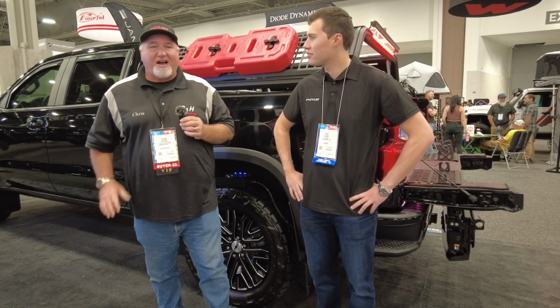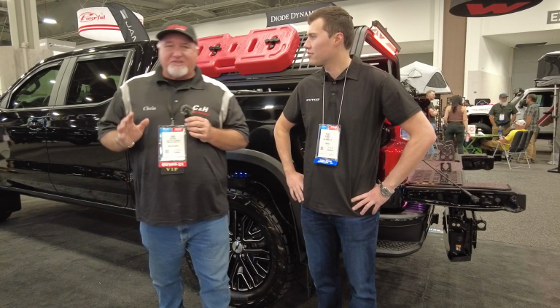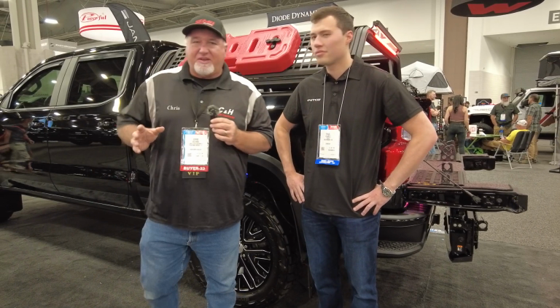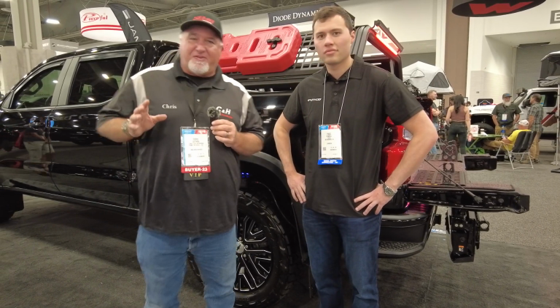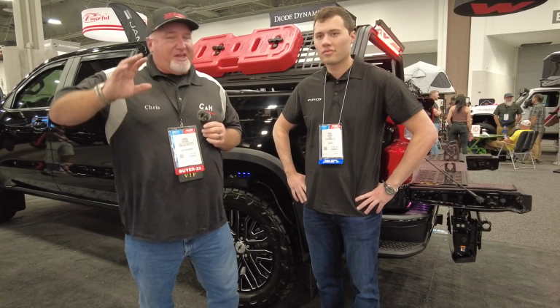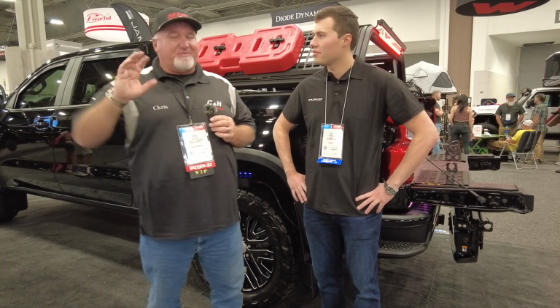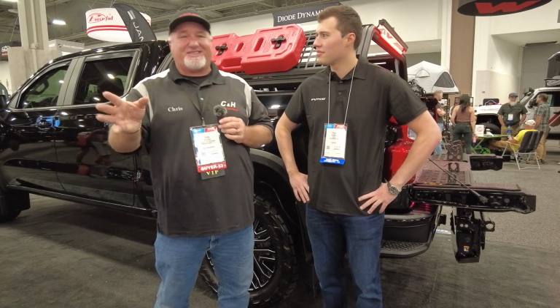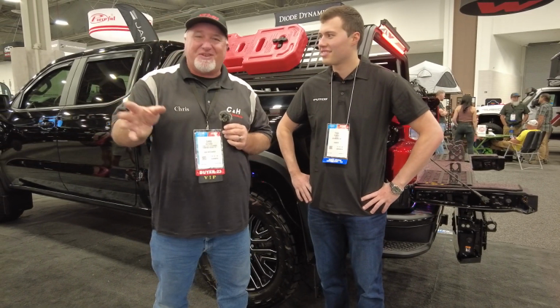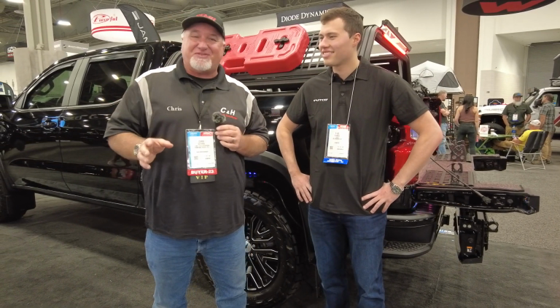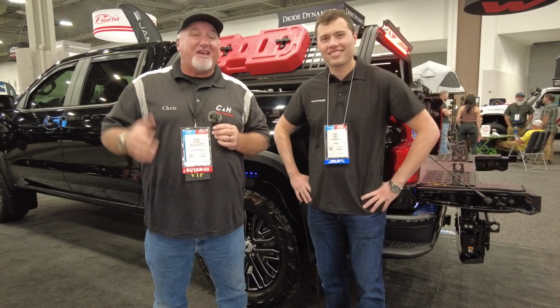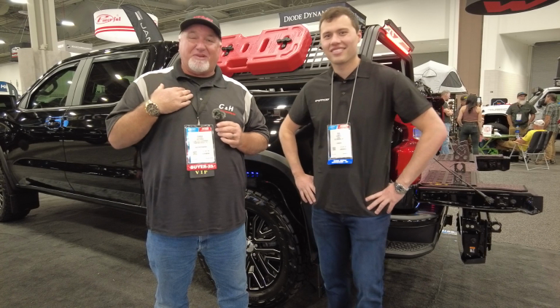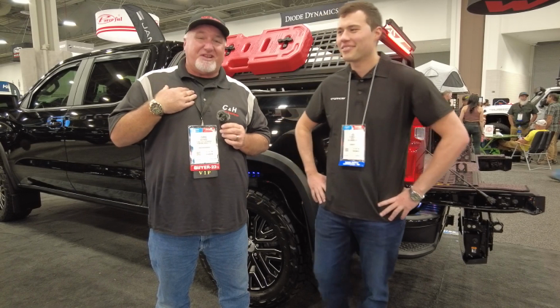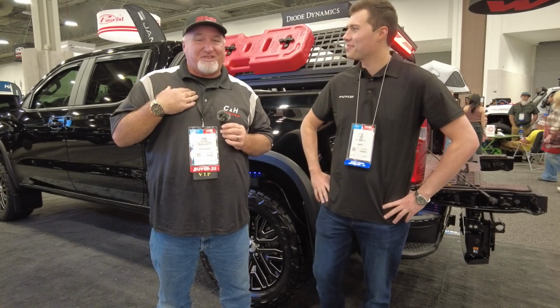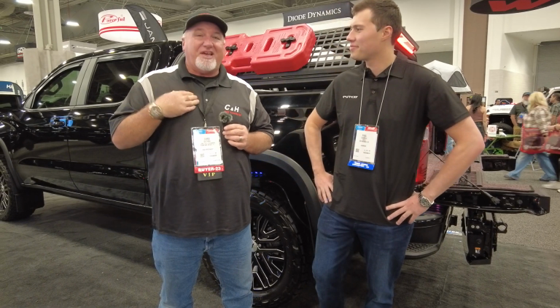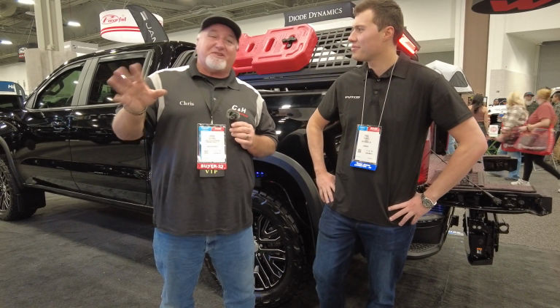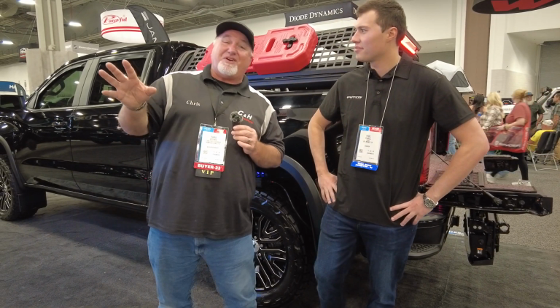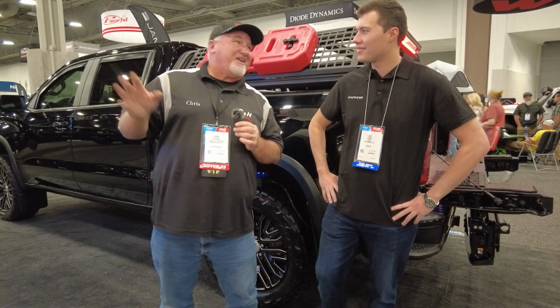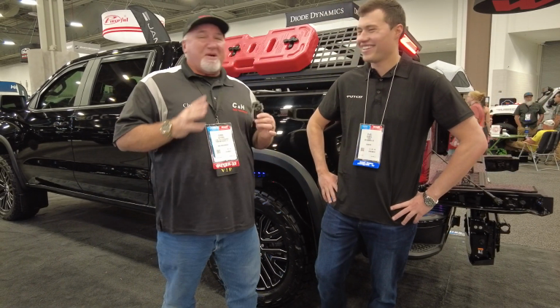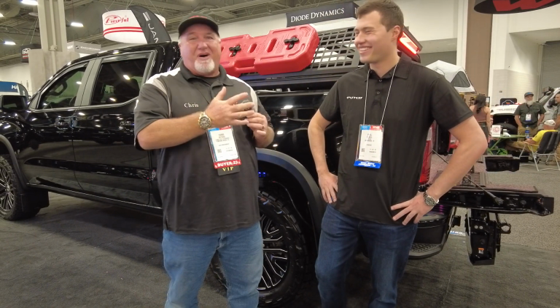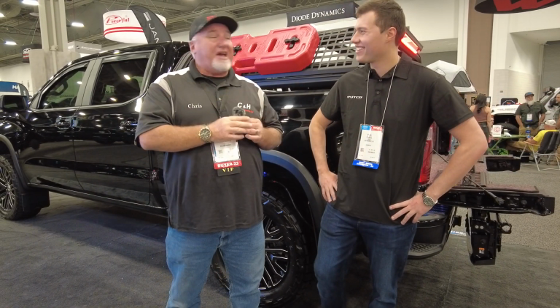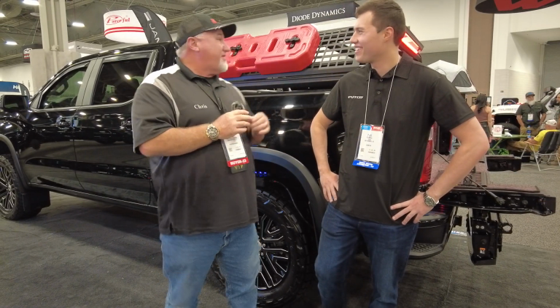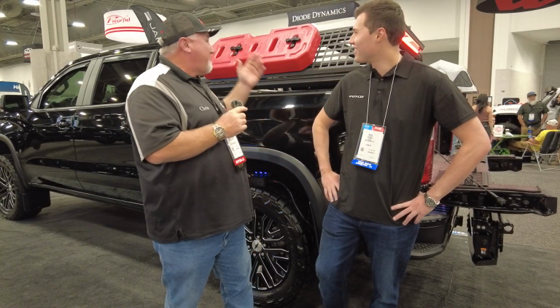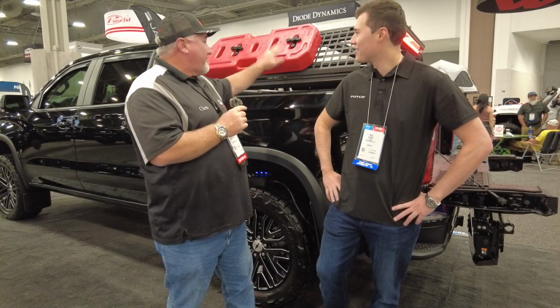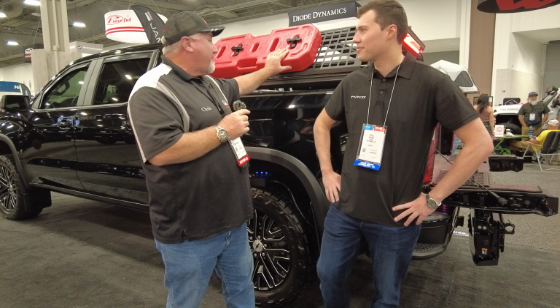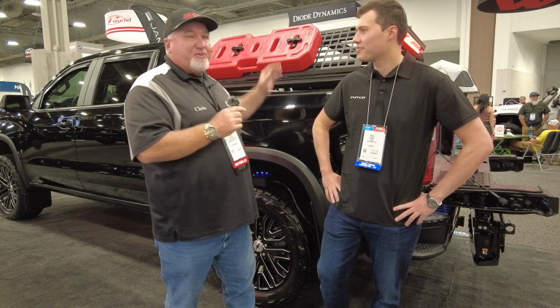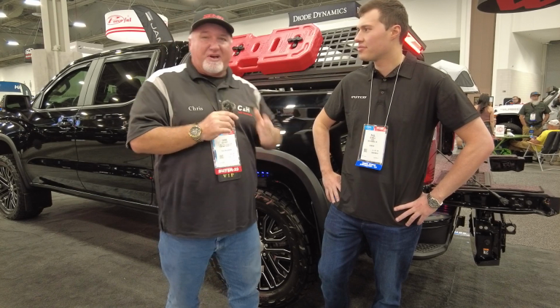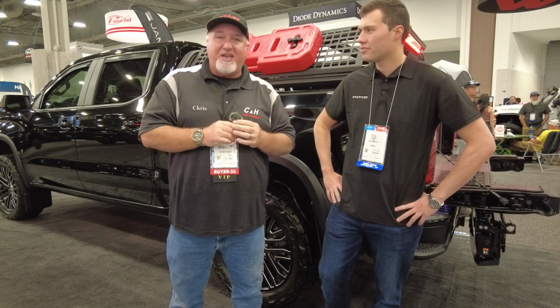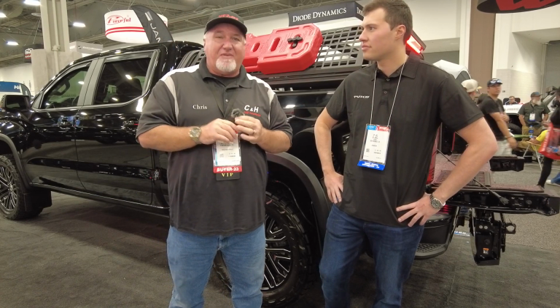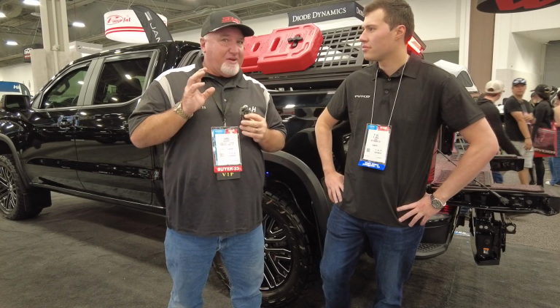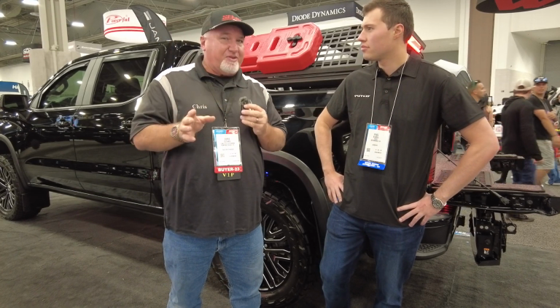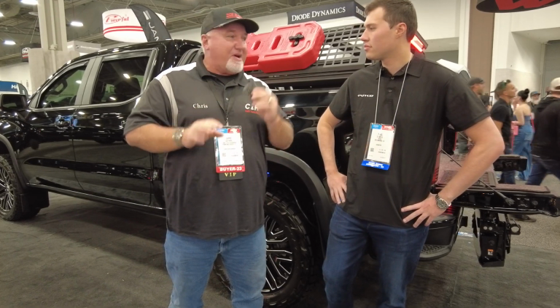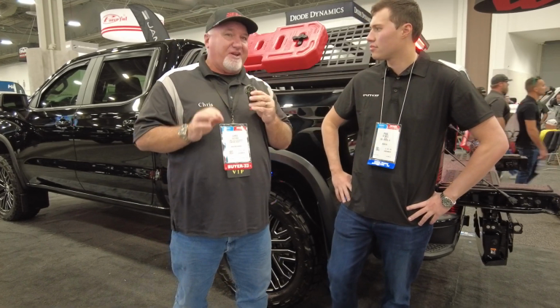Hi, it's Chris again coming from the SEMA Show in Las Vegas. I'm with CNH Auto Accessories. It's been a long day here. Paul has another product — Paul is with Putco, and we've got a really cool product here.